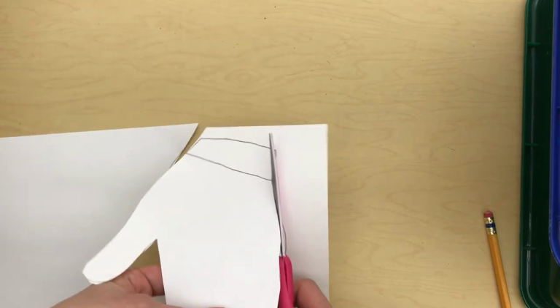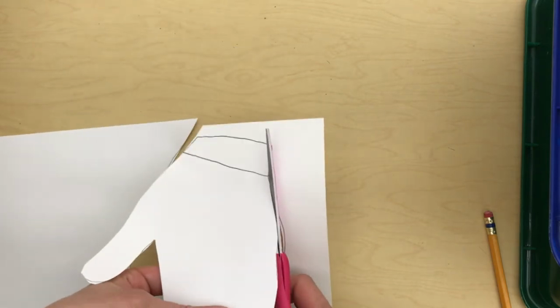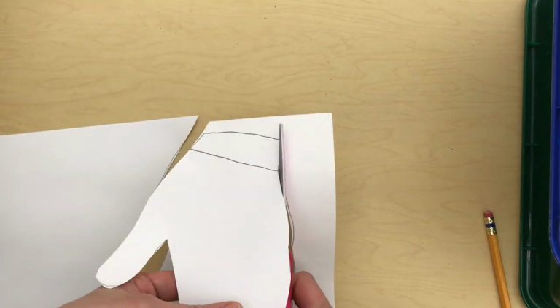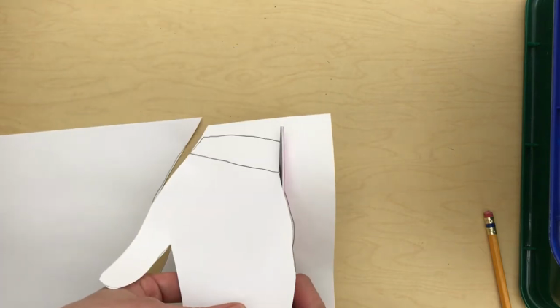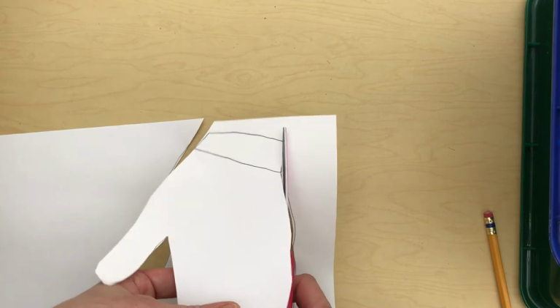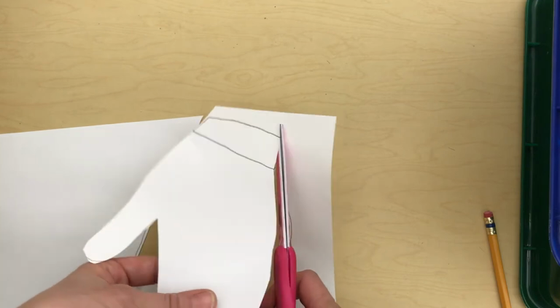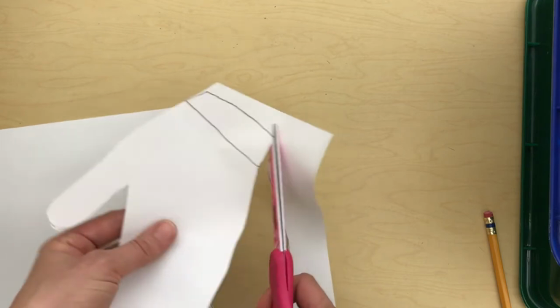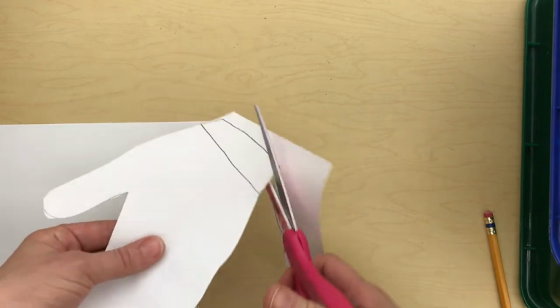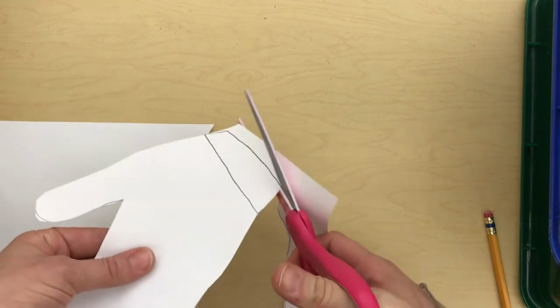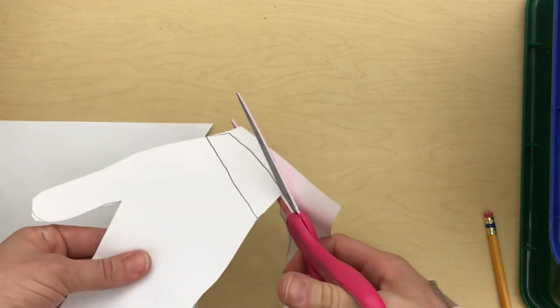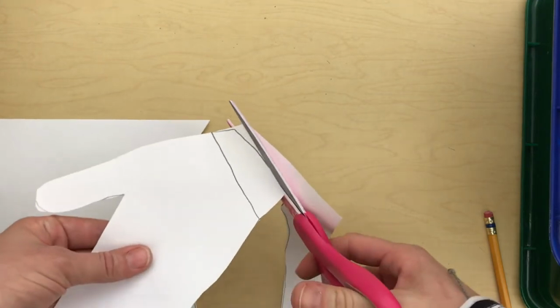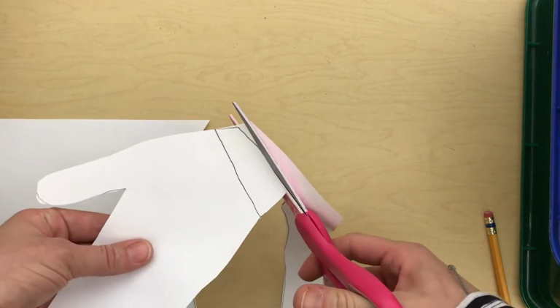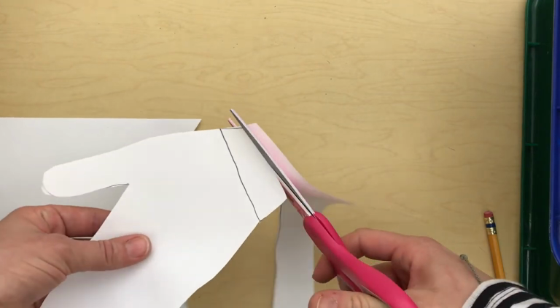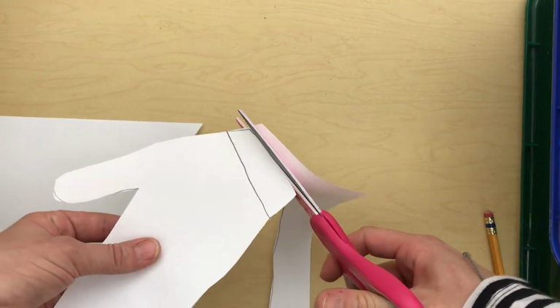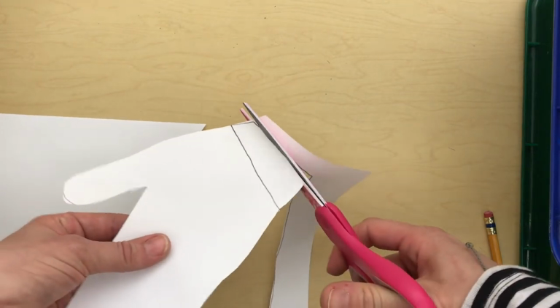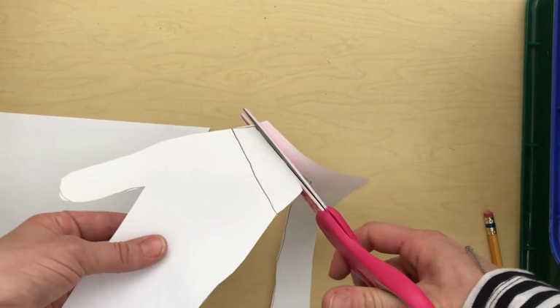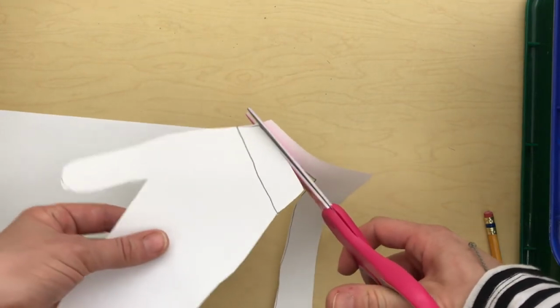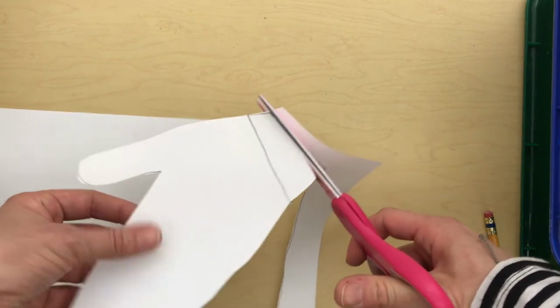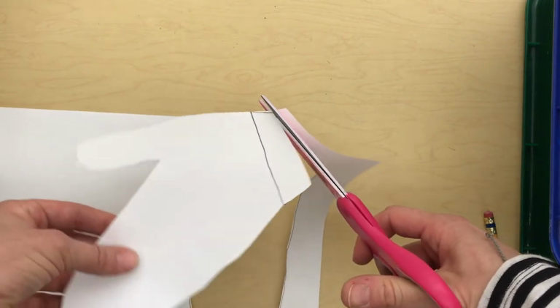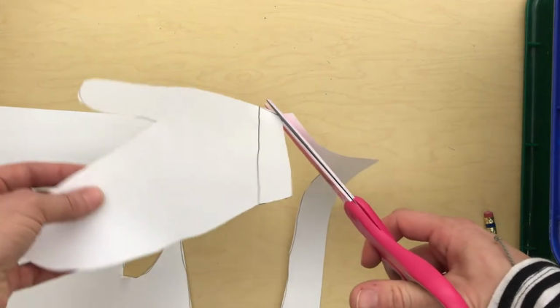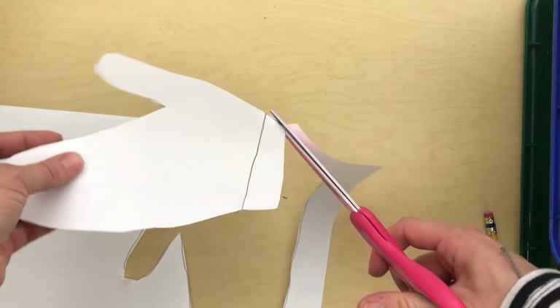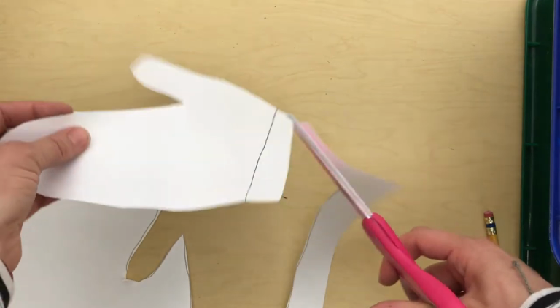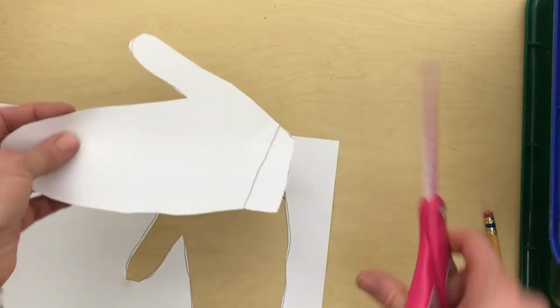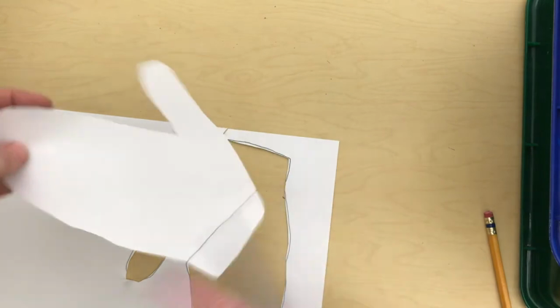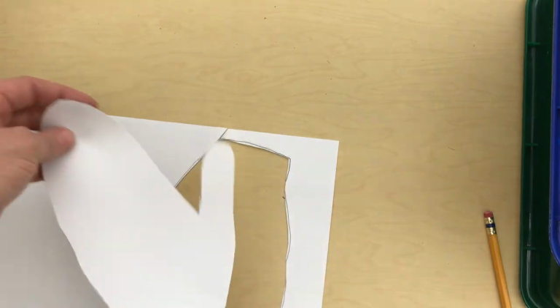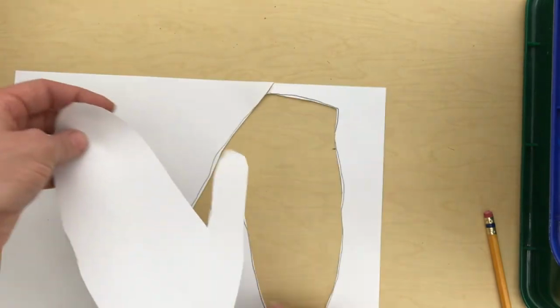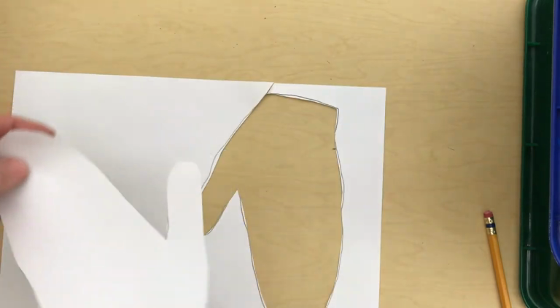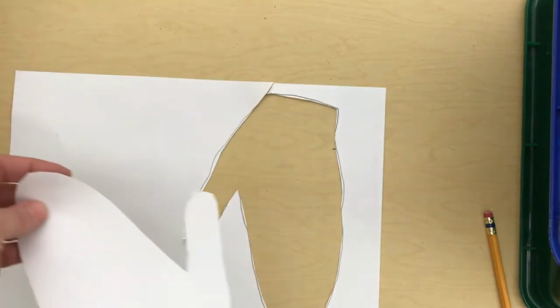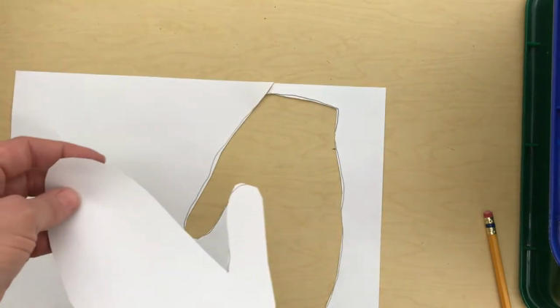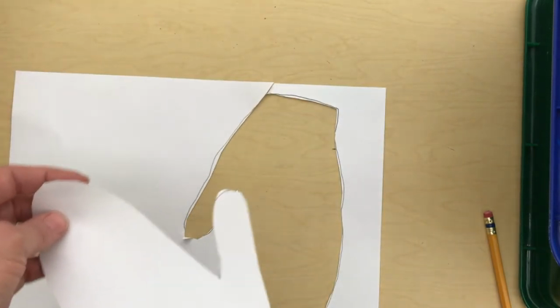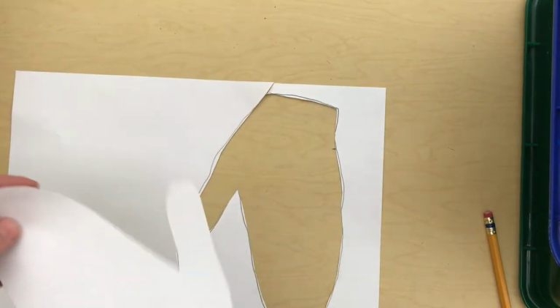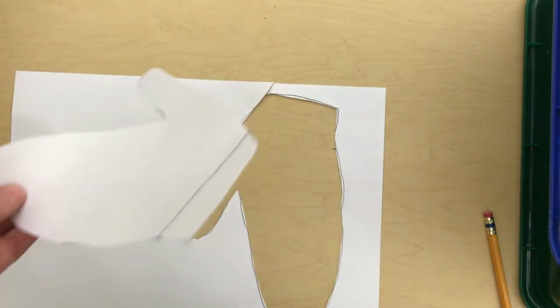If you write with your left hand, you'll do the opposite. You'll put your right hand down and trace it with your left hand, because that's the hand your pencil fits in.